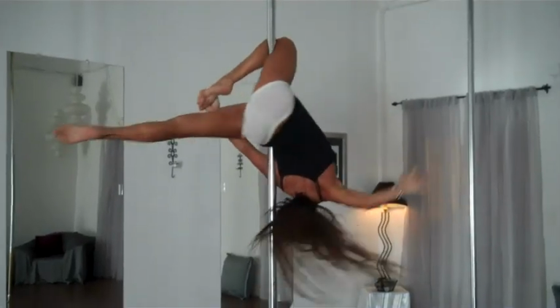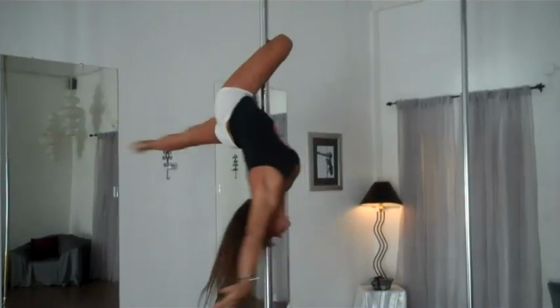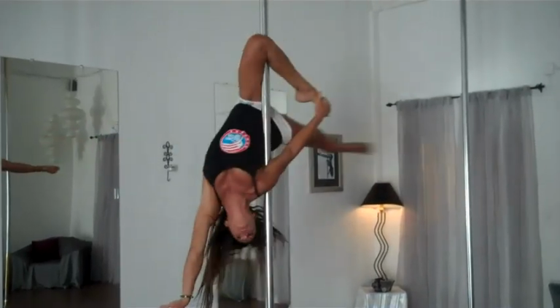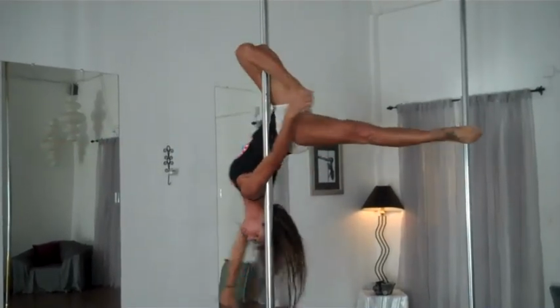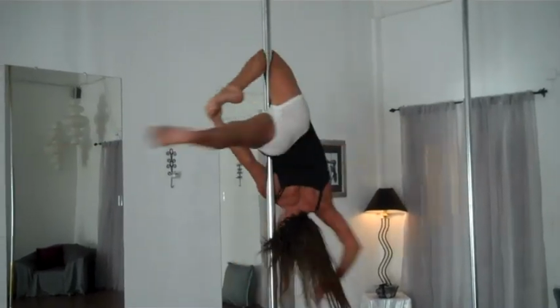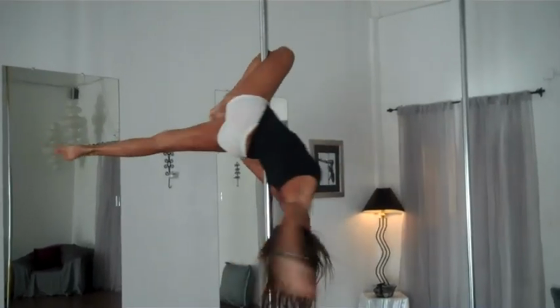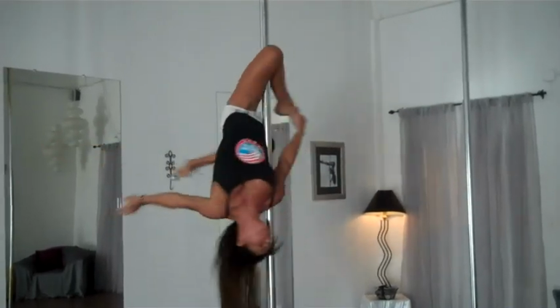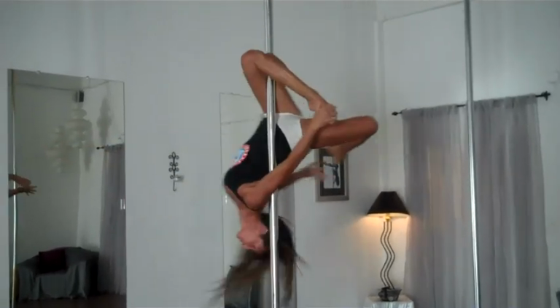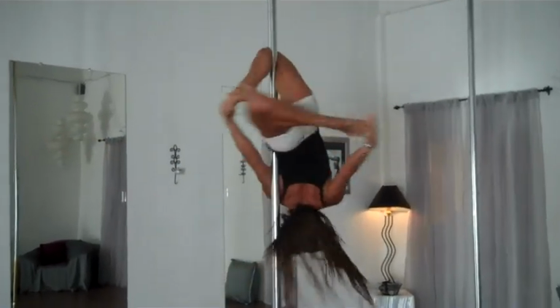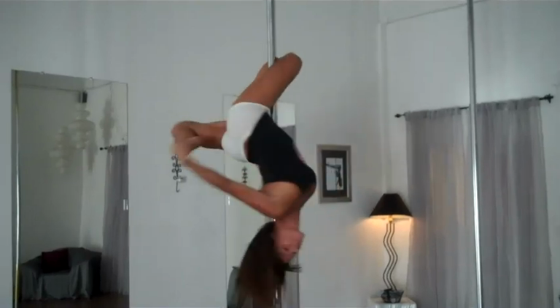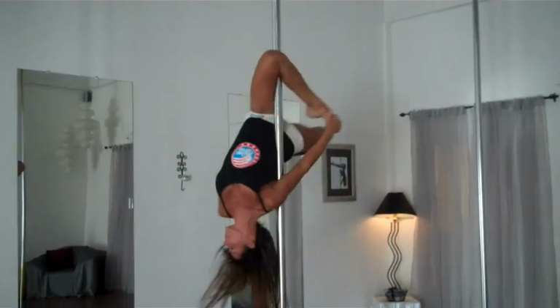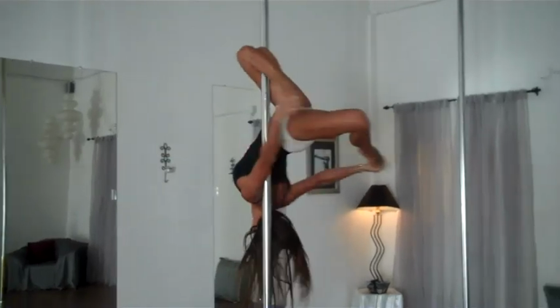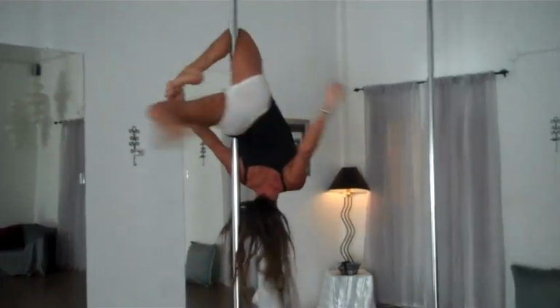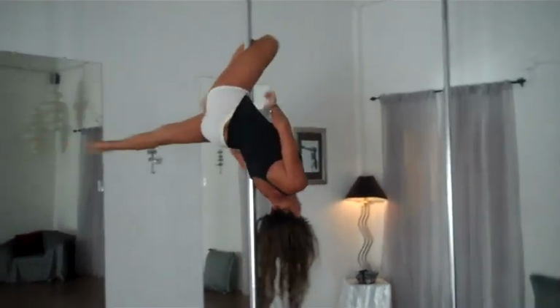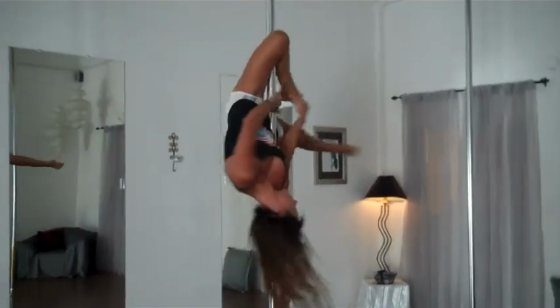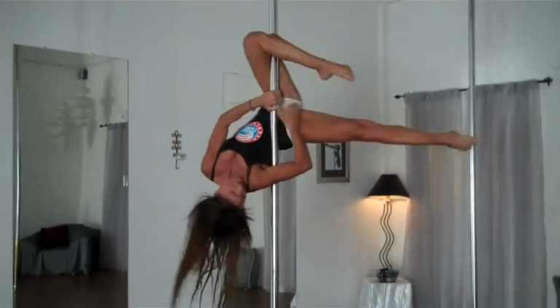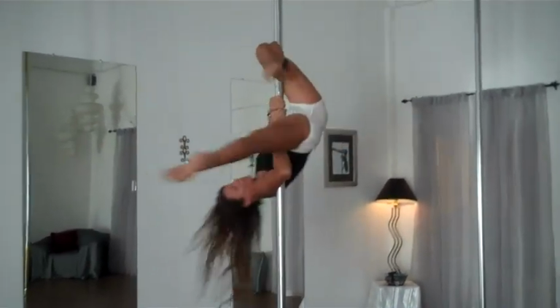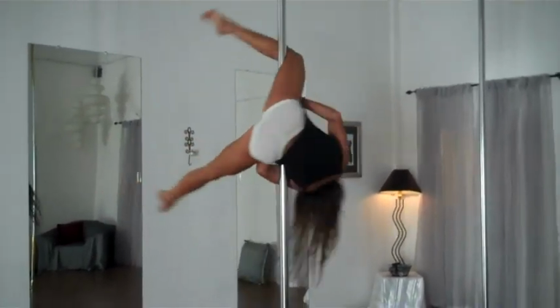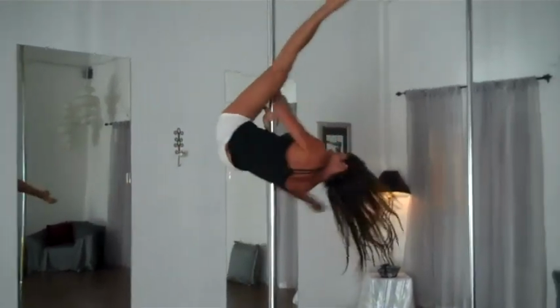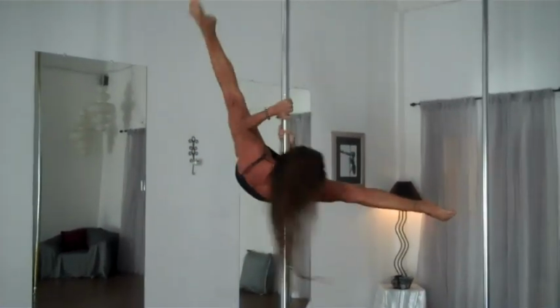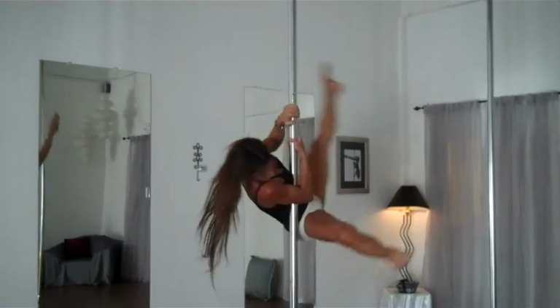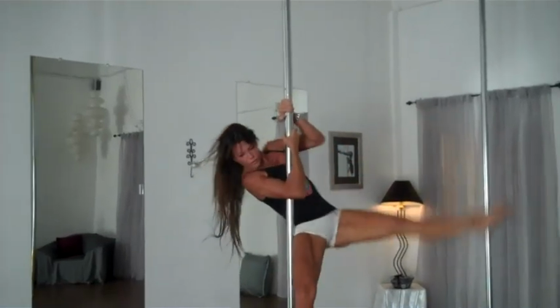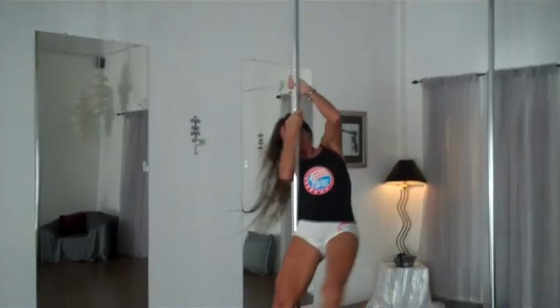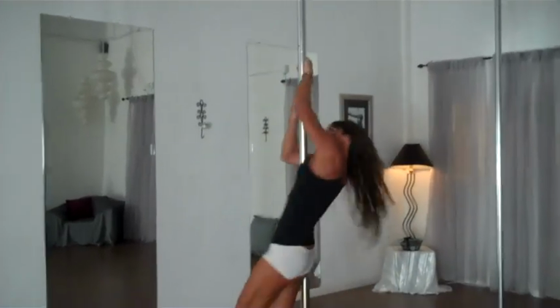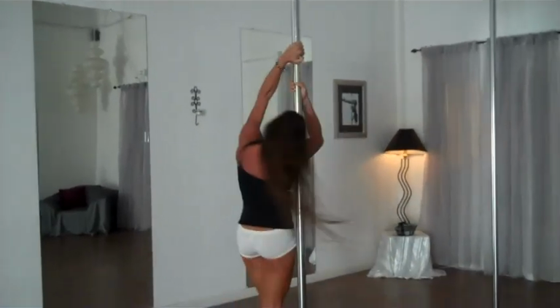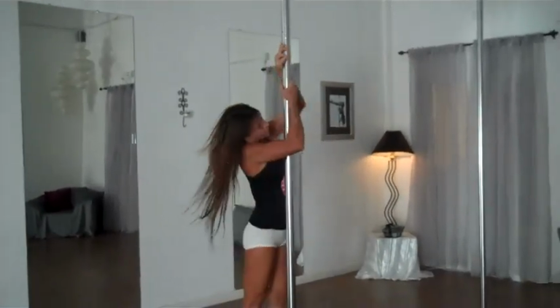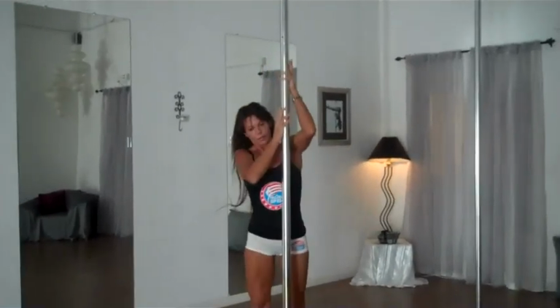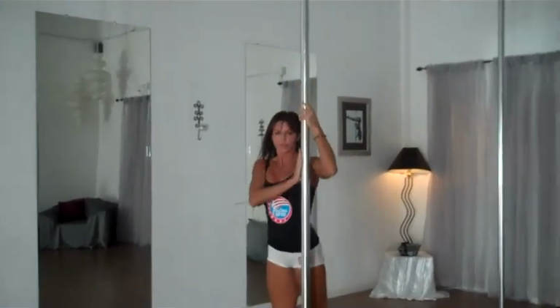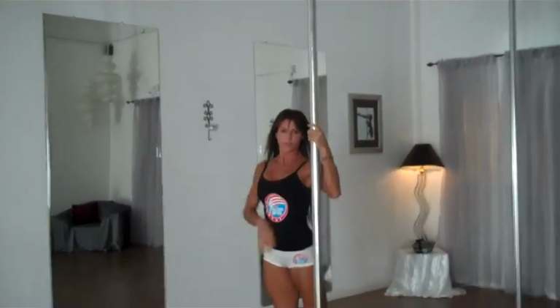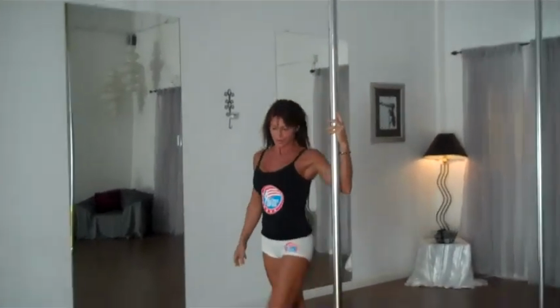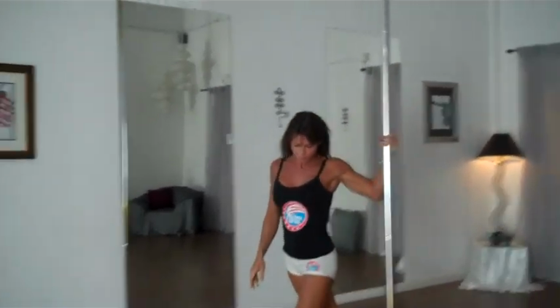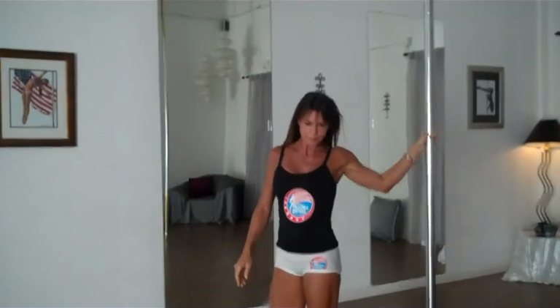There will be three categories: amateur, professional, and champion of champions, which will target individuals in pole dance schools across the USA. Here to demonstrate a lot of the amateur moves is Katerina Gennaro.